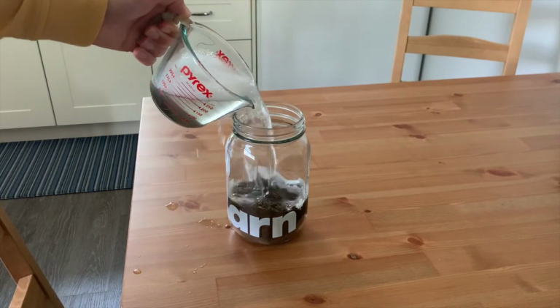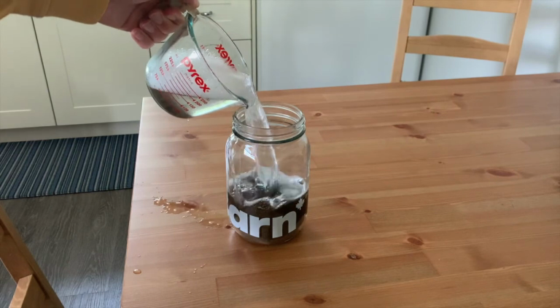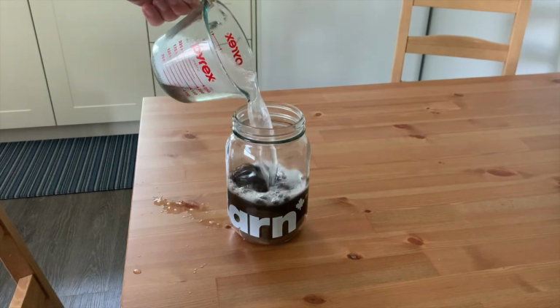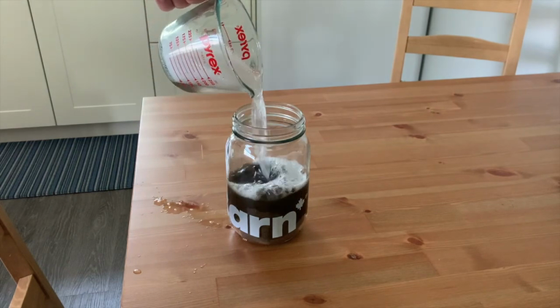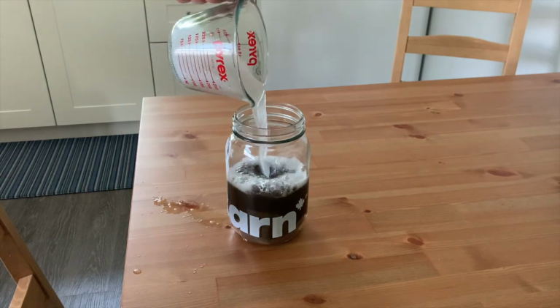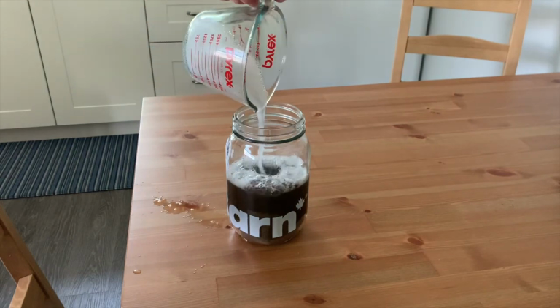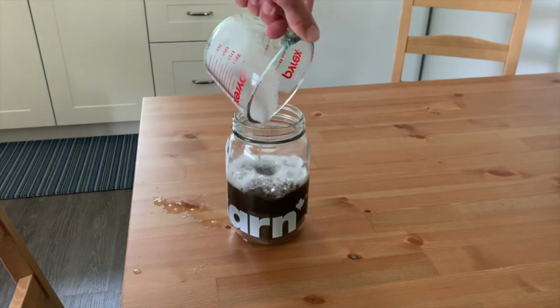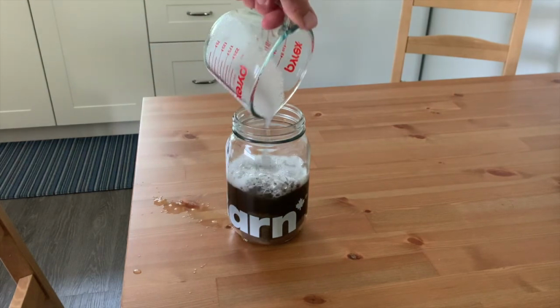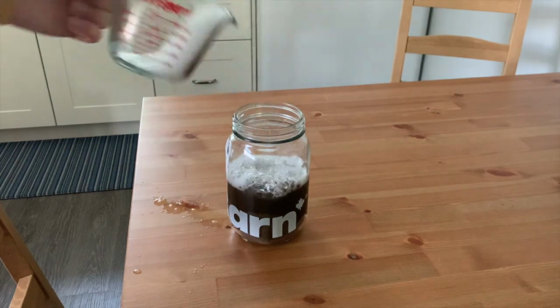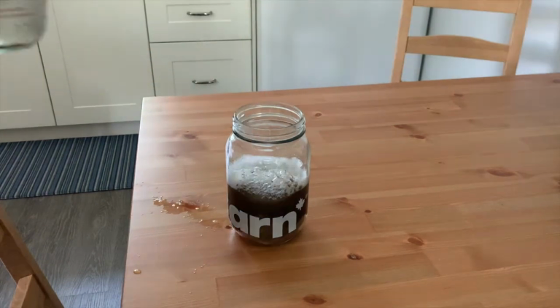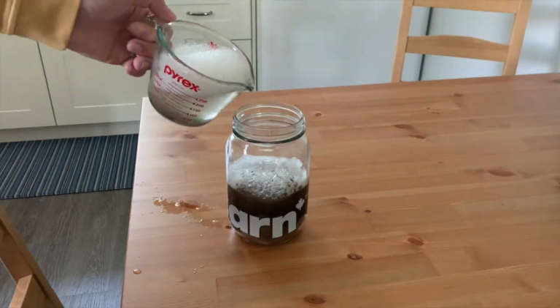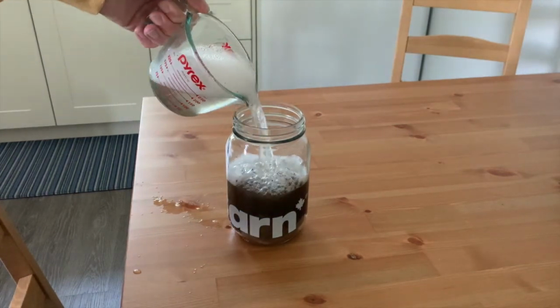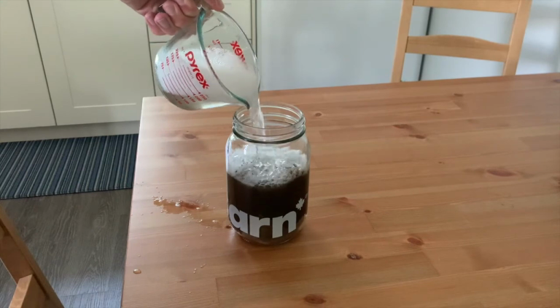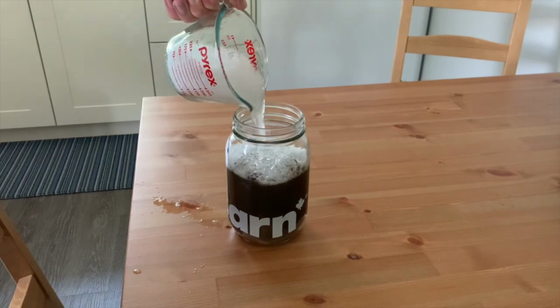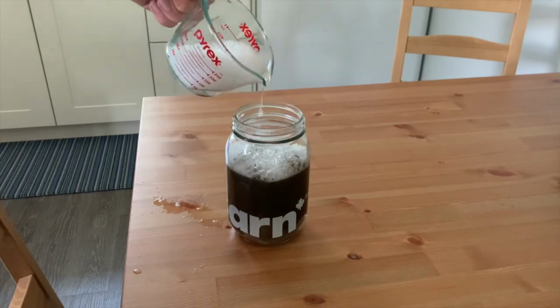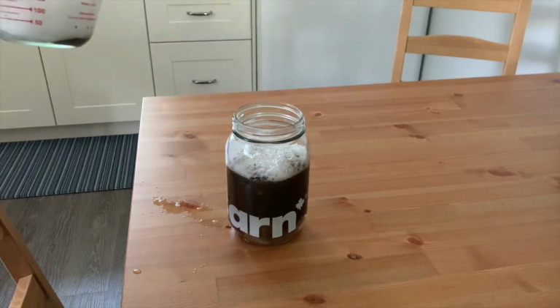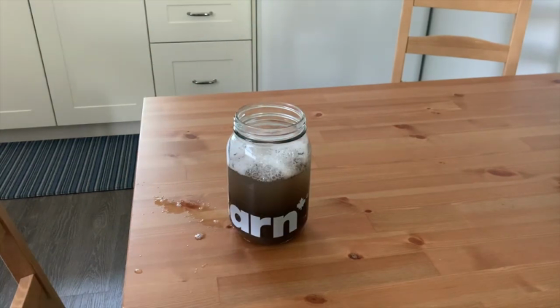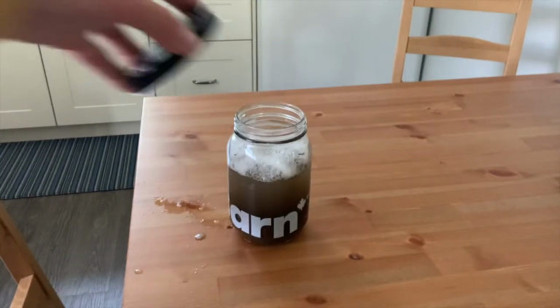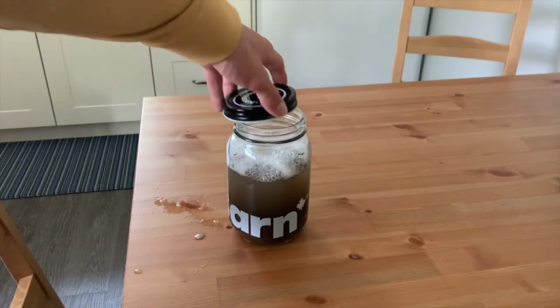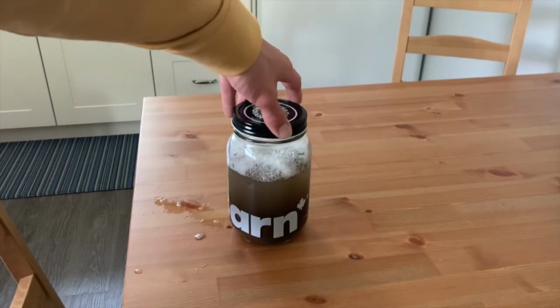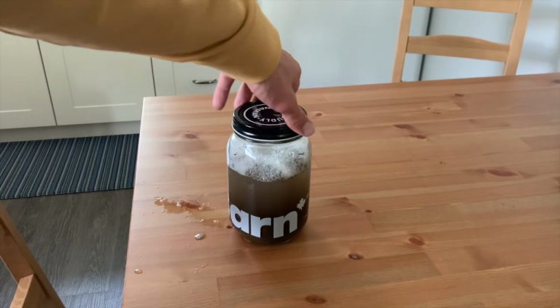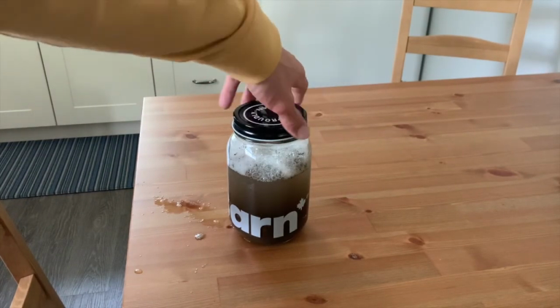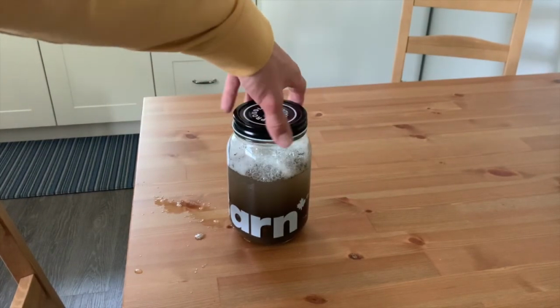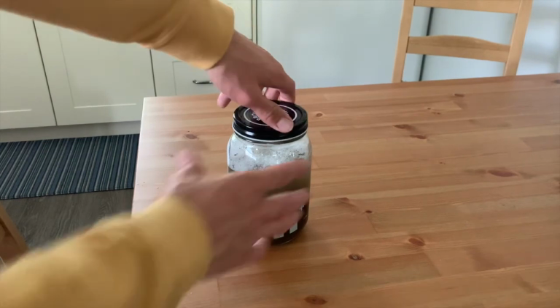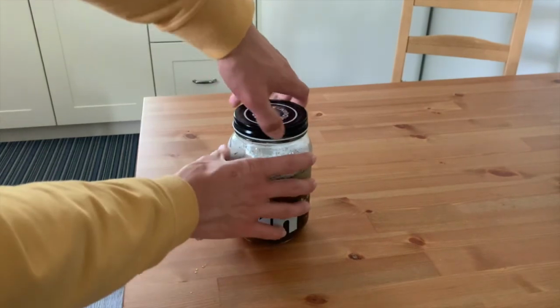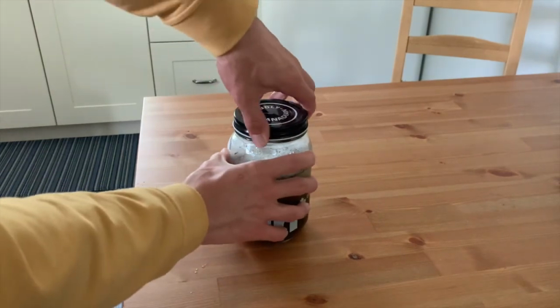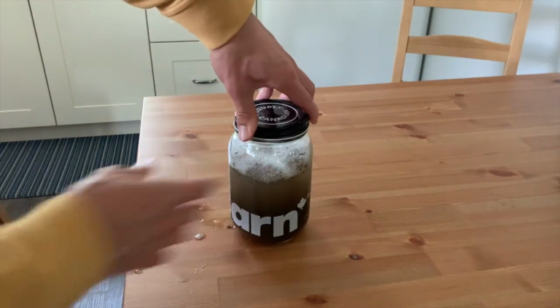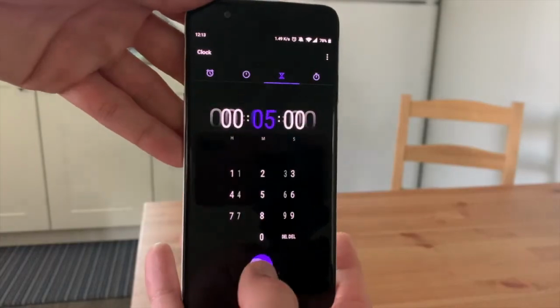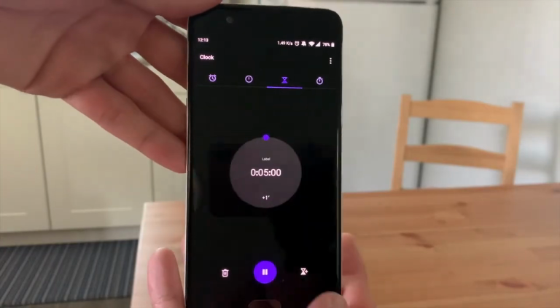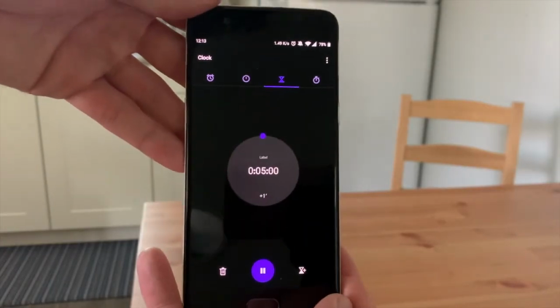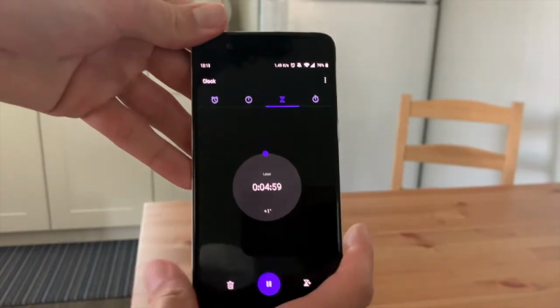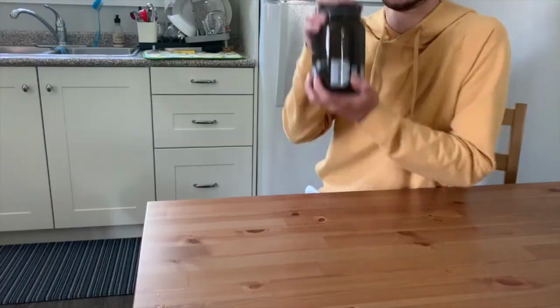Next, we're going to fill the mason jar two-thirds full with tap water, then put the lid on. We're going to time ourselves shaking the jar for five minutes.